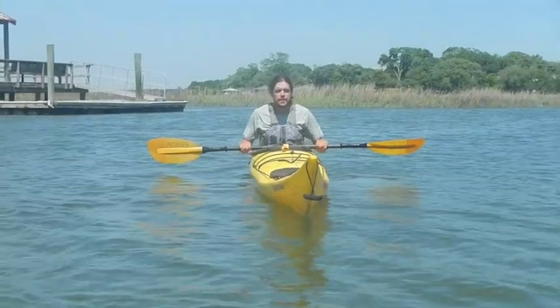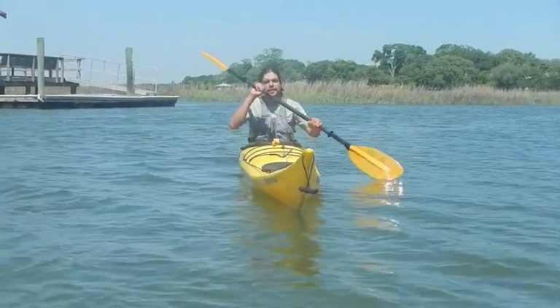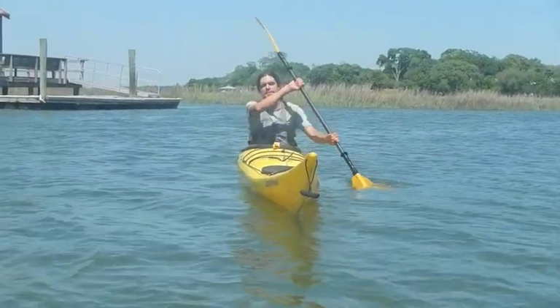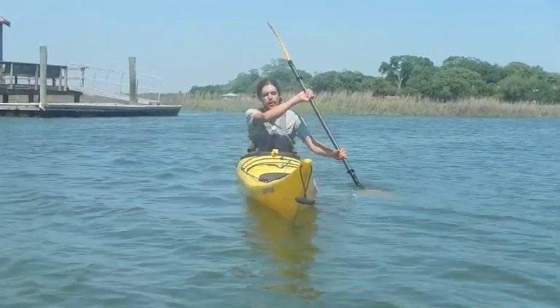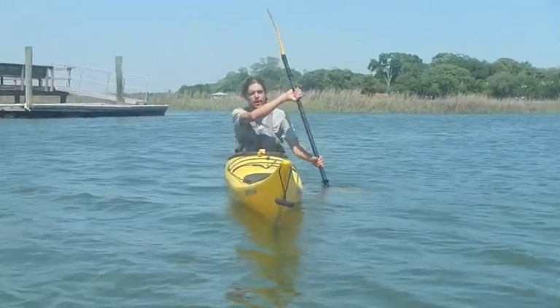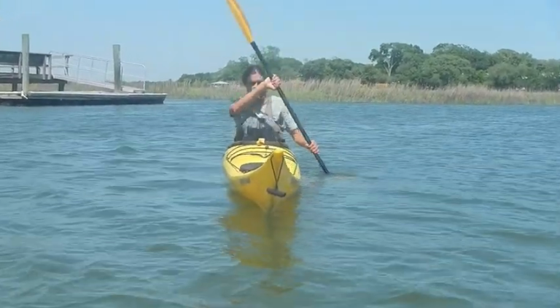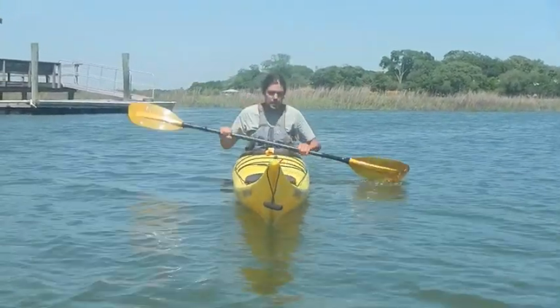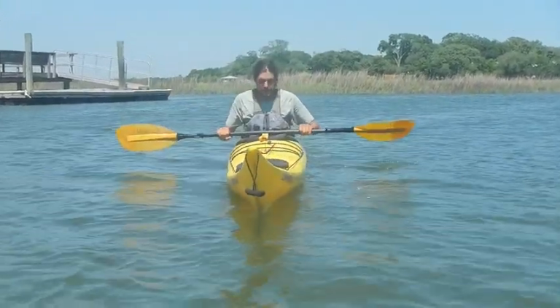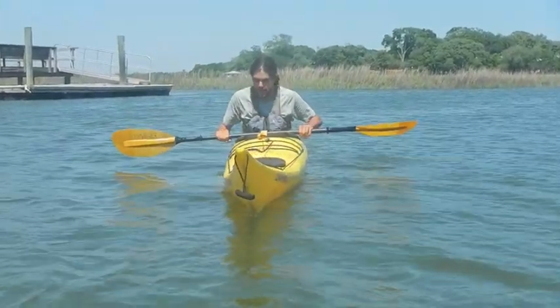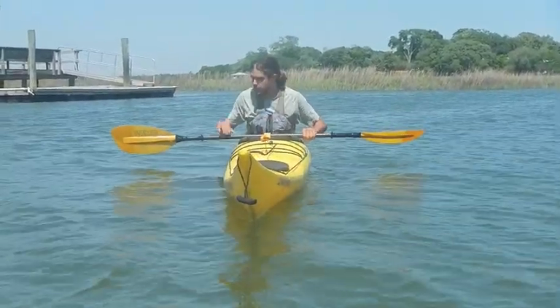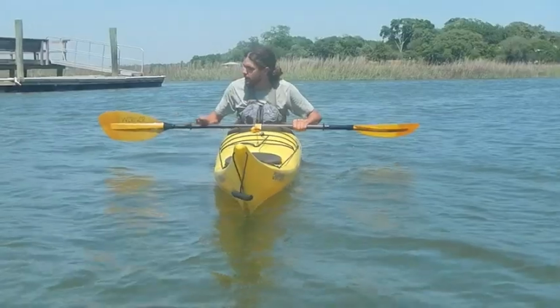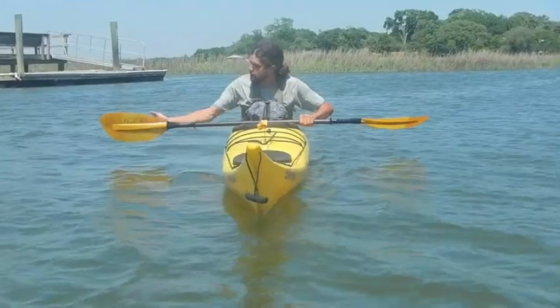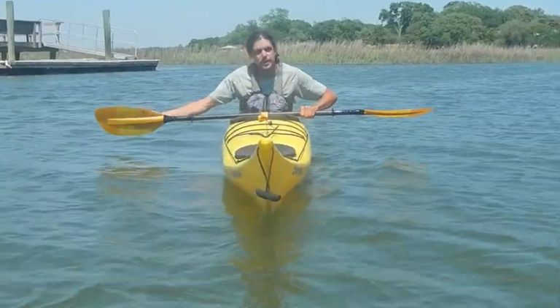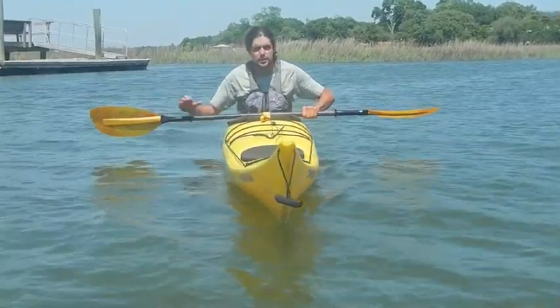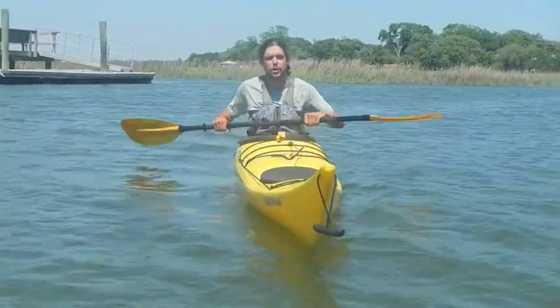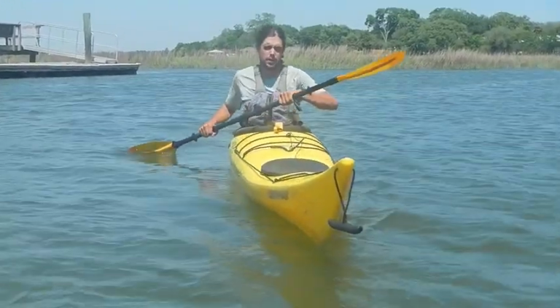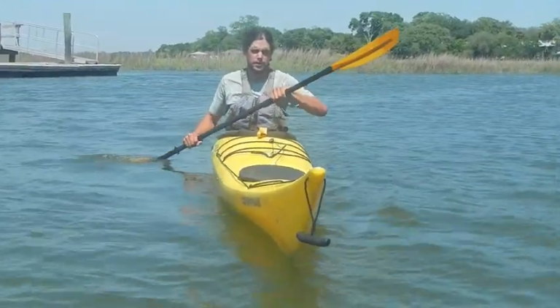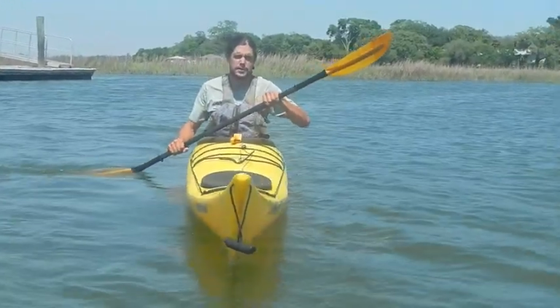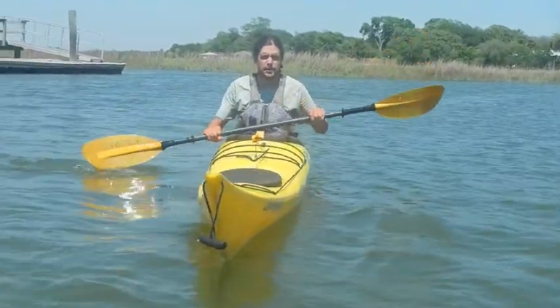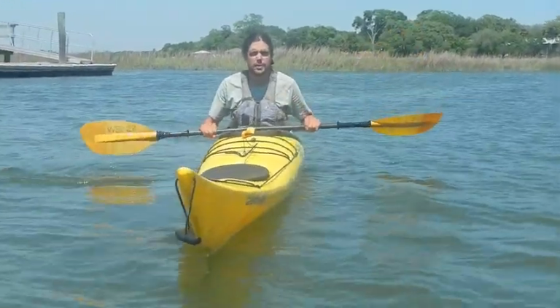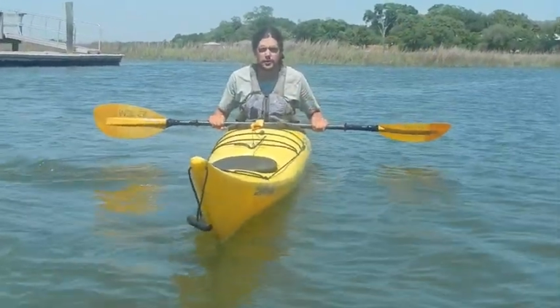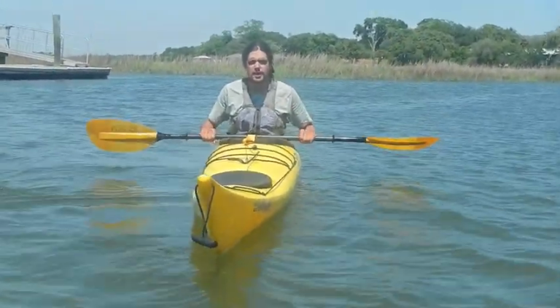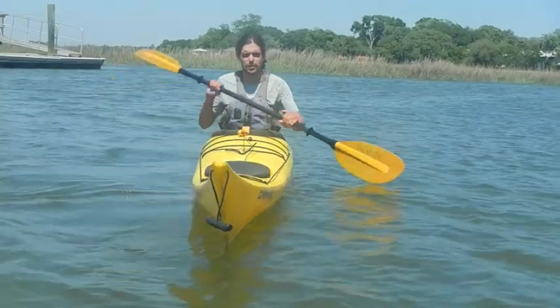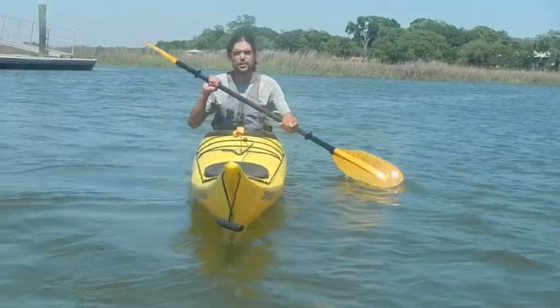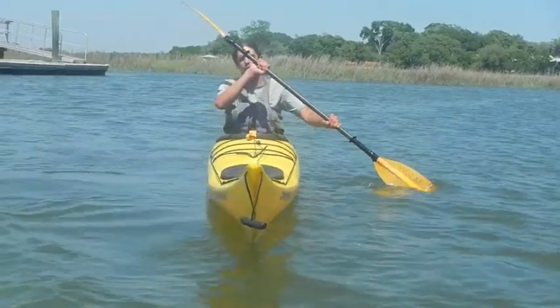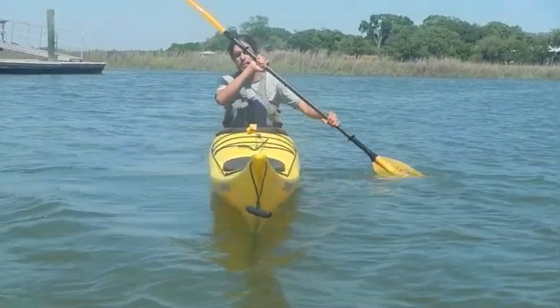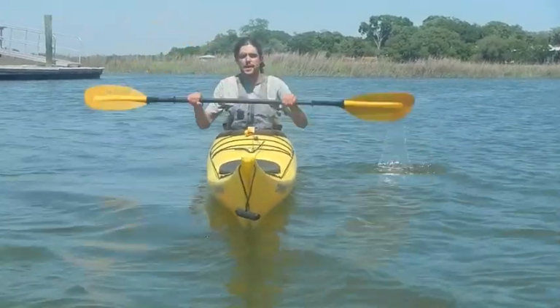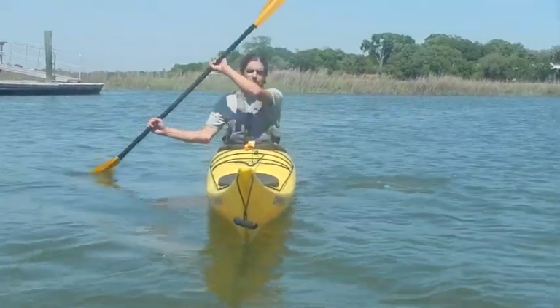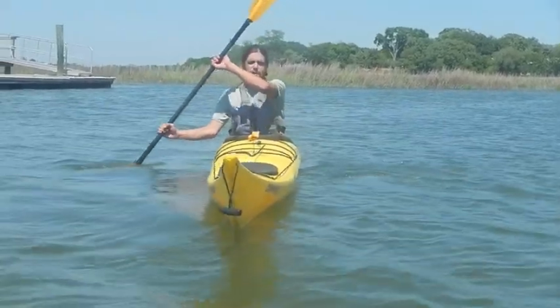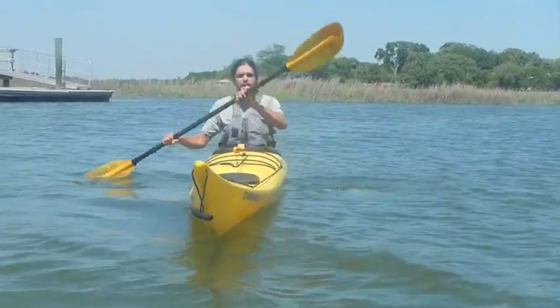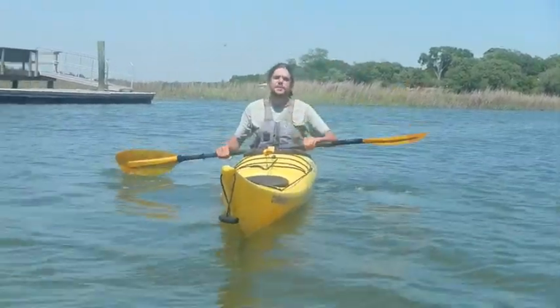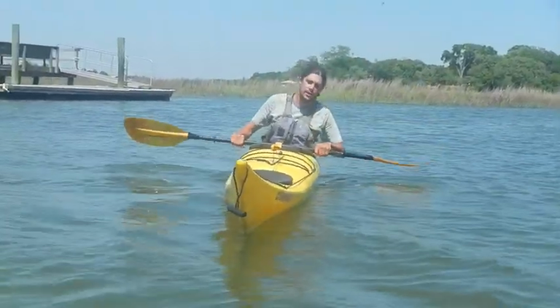Now that you can see the roll in the water, things to look at: I'm going to try to get this paddle blade that I'm using to roll as close to the surface as I can, or even above the surface. And I'm going to try to bring my head up last of anything. And this is how it looks.